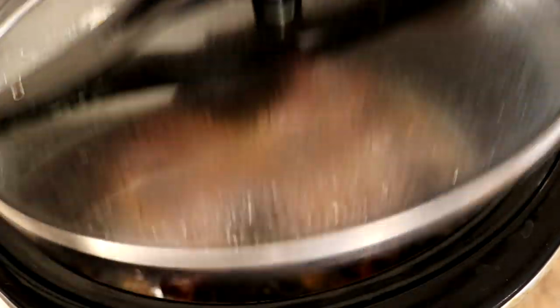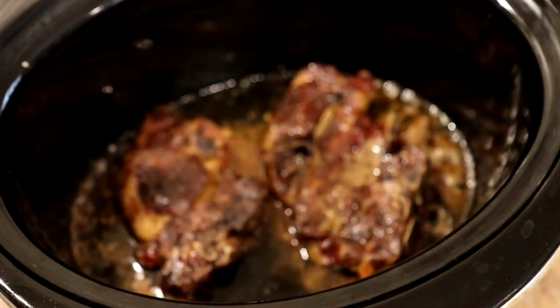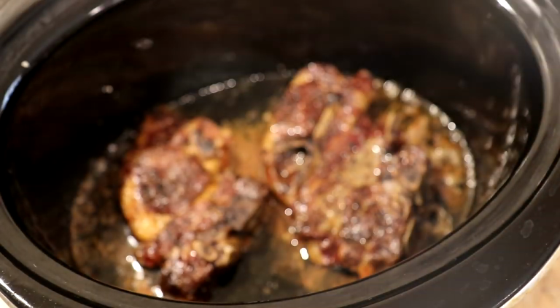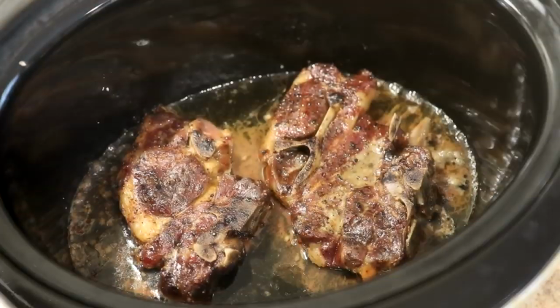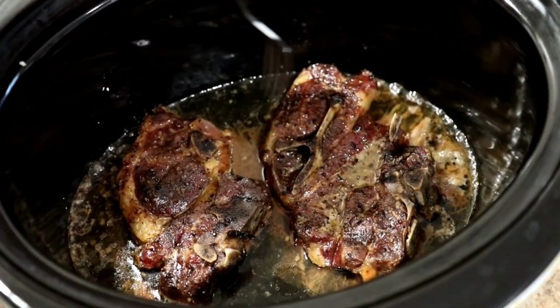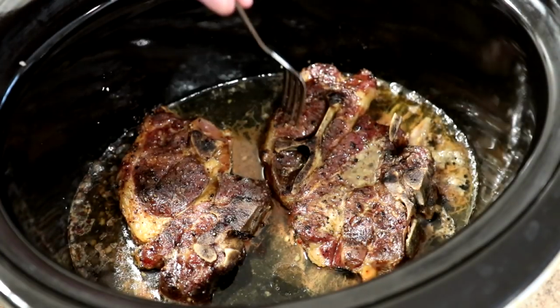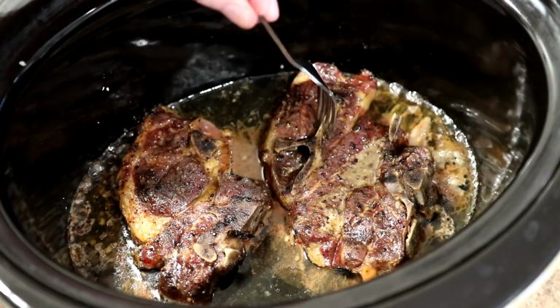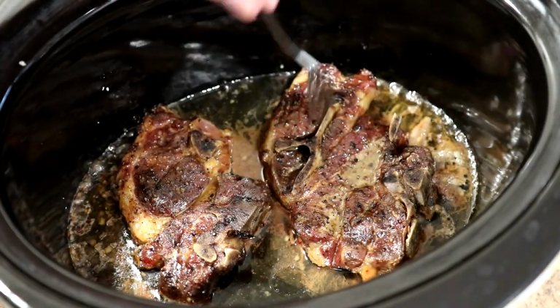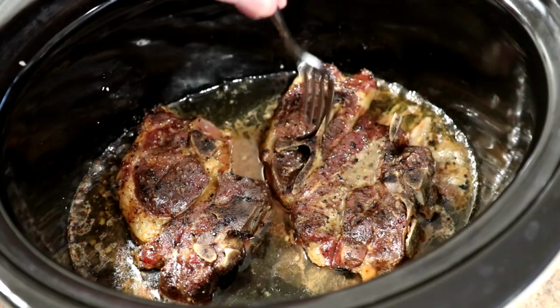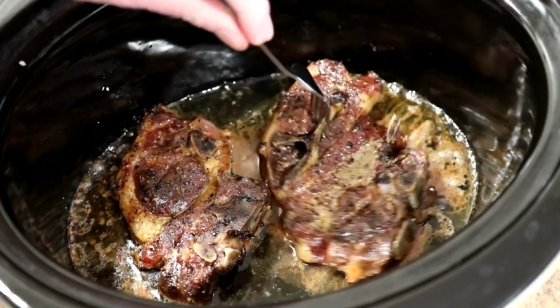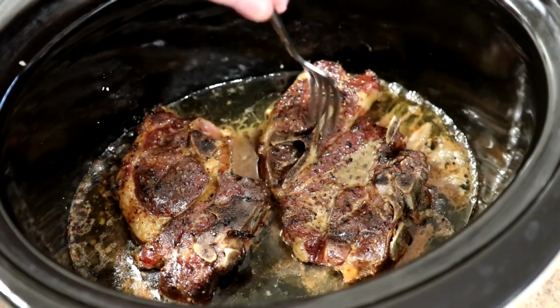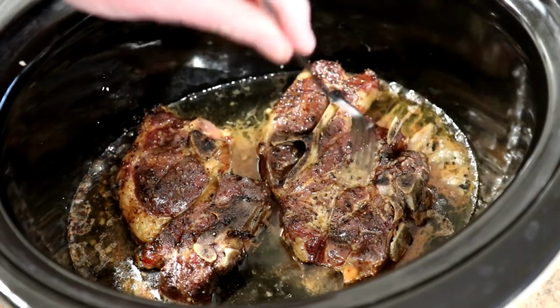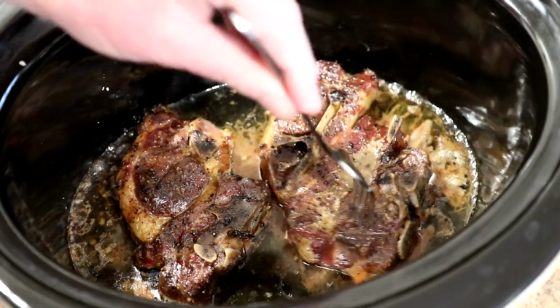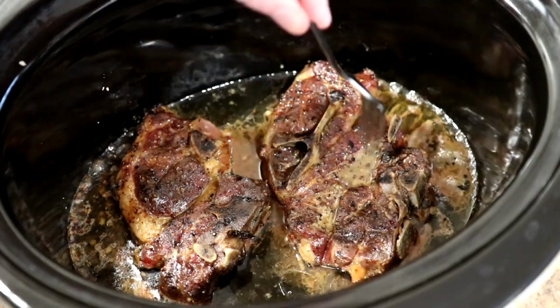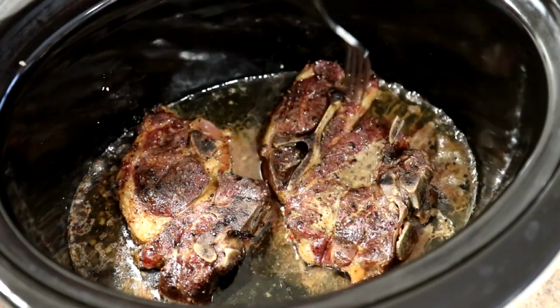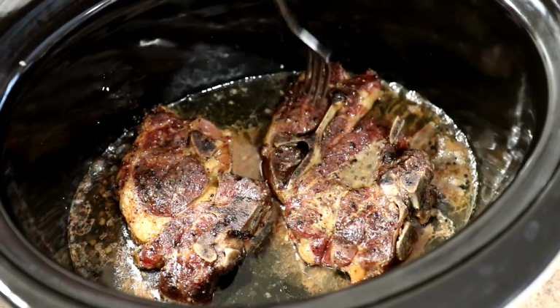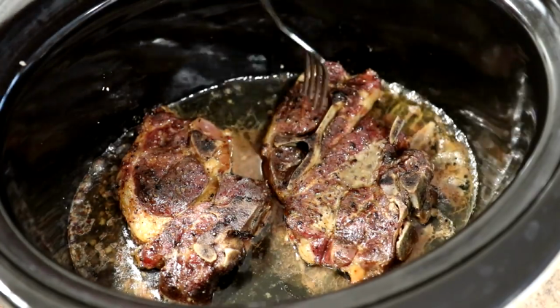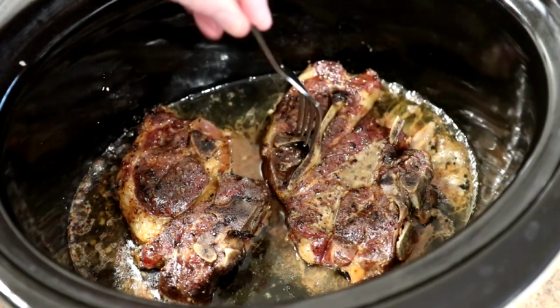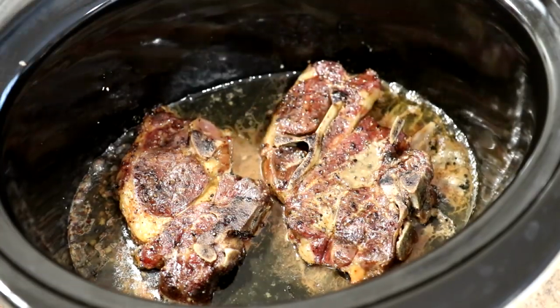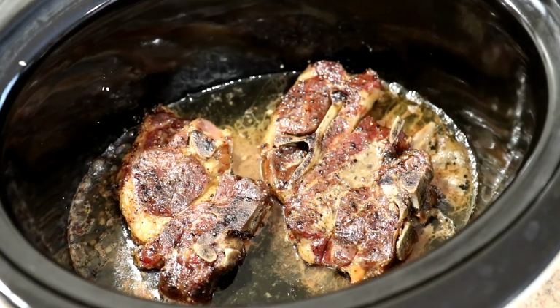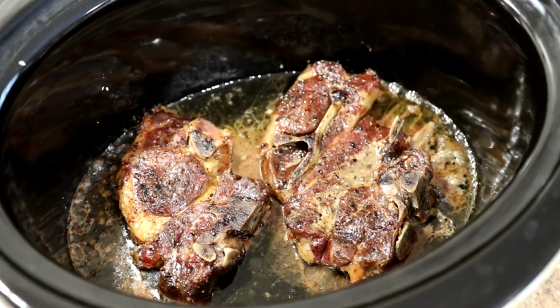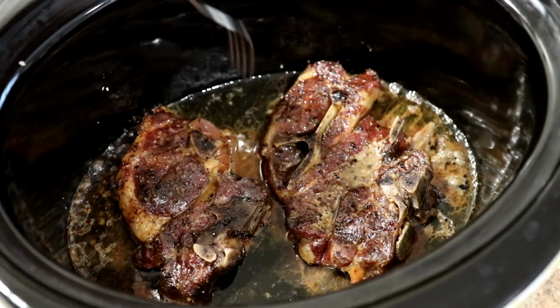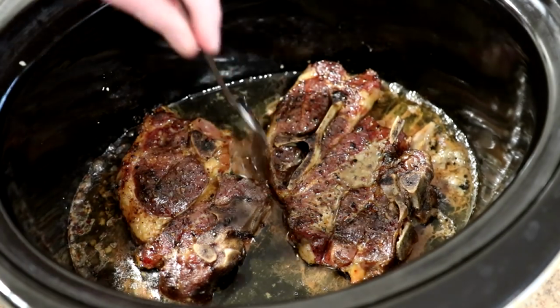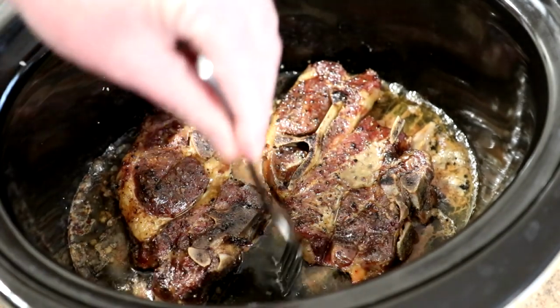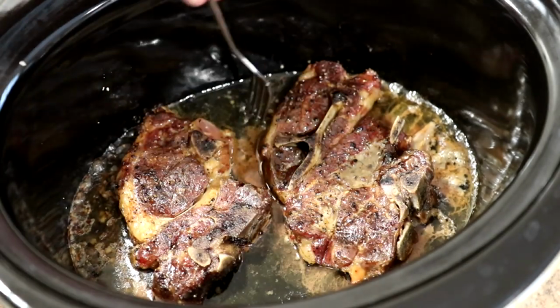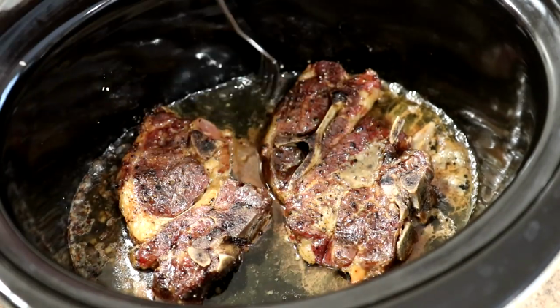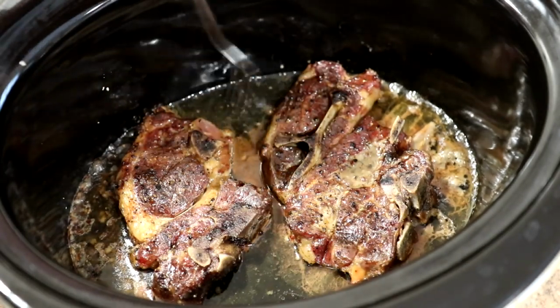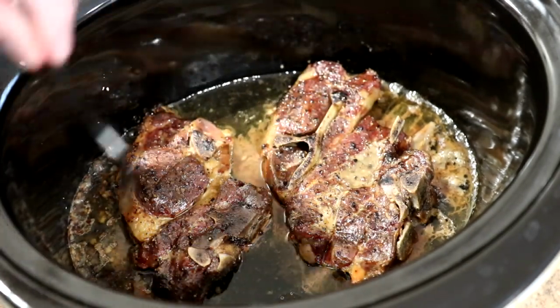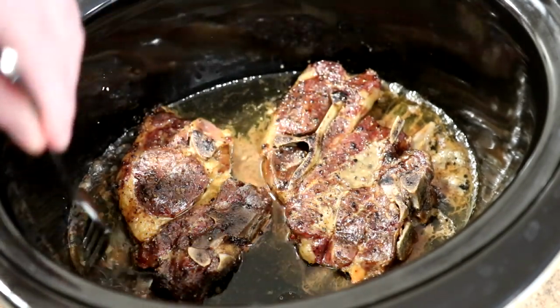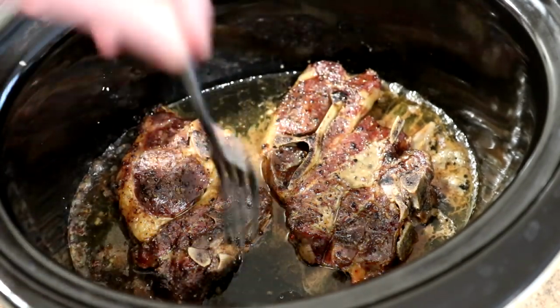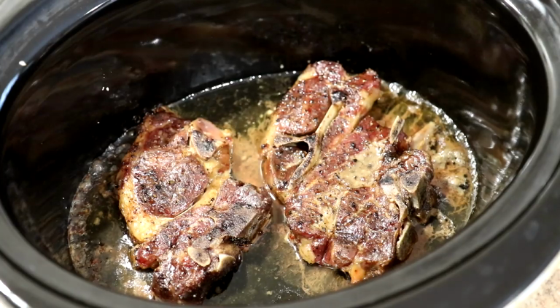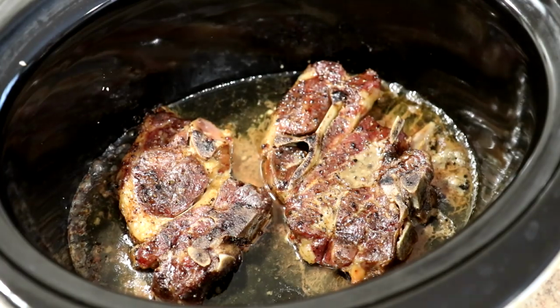So let's take a look at these. Those look pretty good — I can see that bone pulling away, so I think they're done. I'm going to get one out of there and try it. See how much liquid that made? That was a dry slow cooker and it makes quite a bit of liquid on its own.